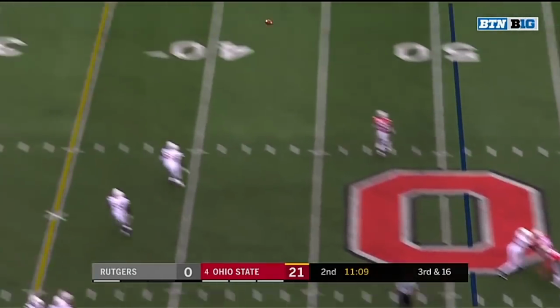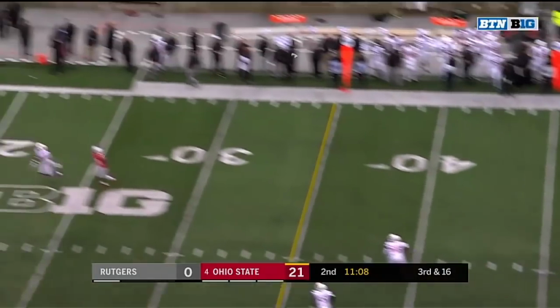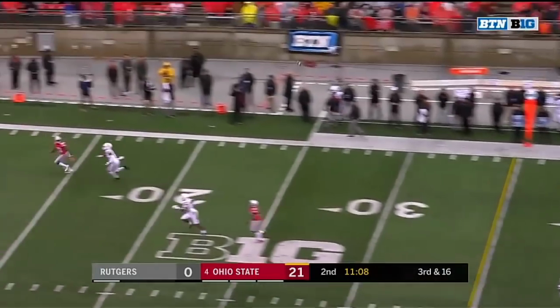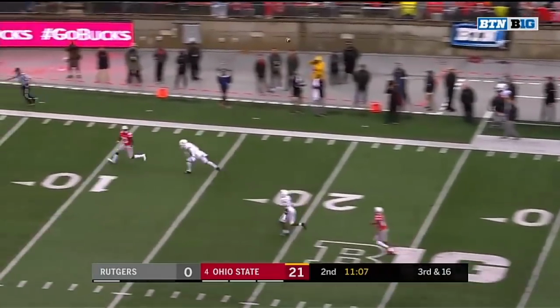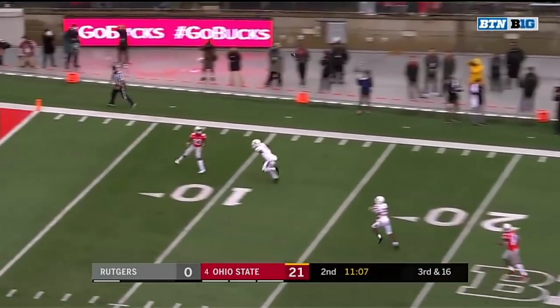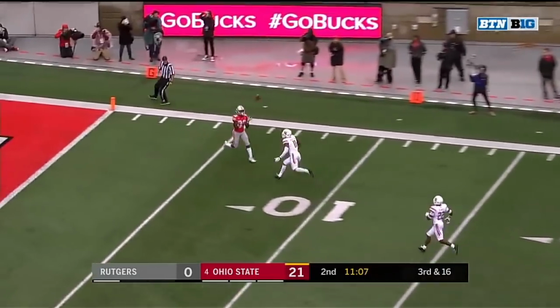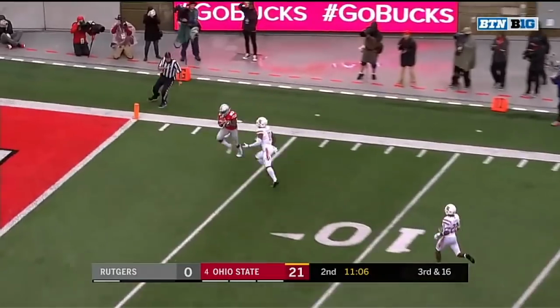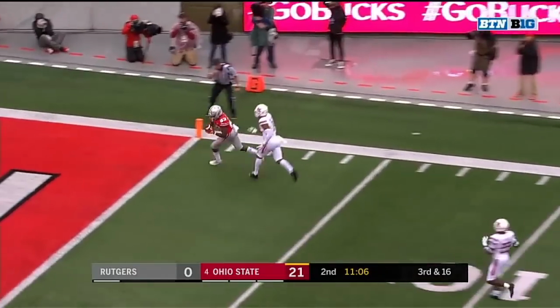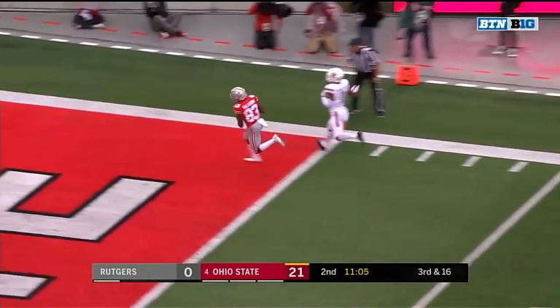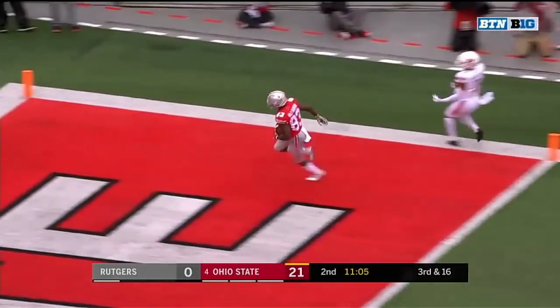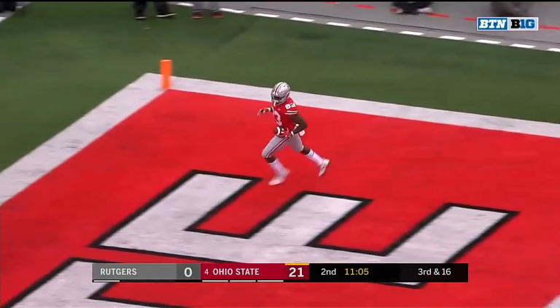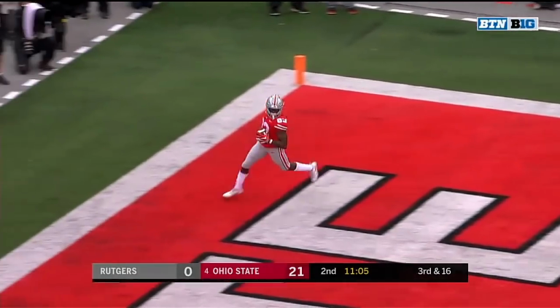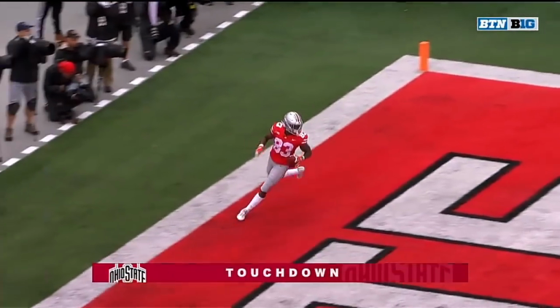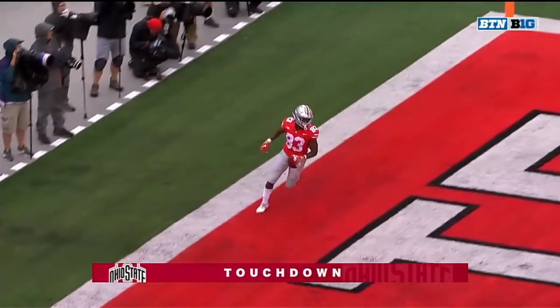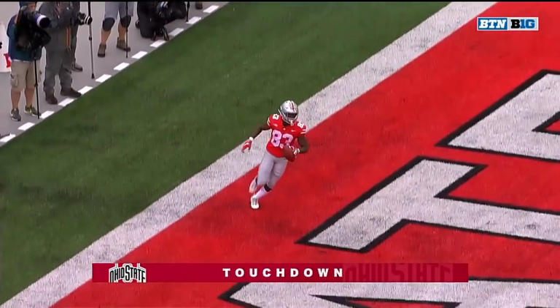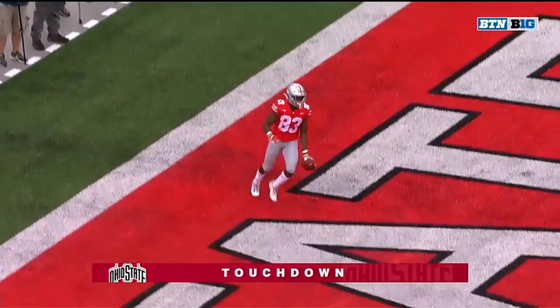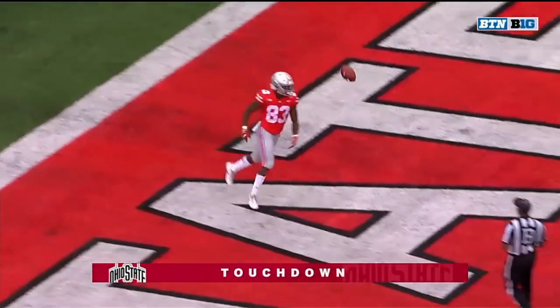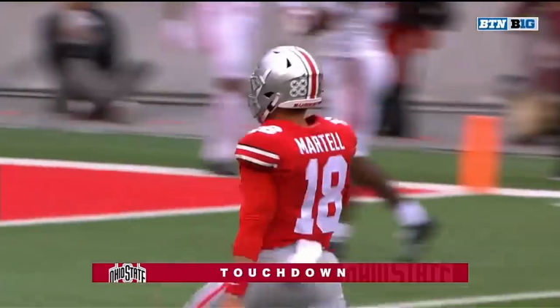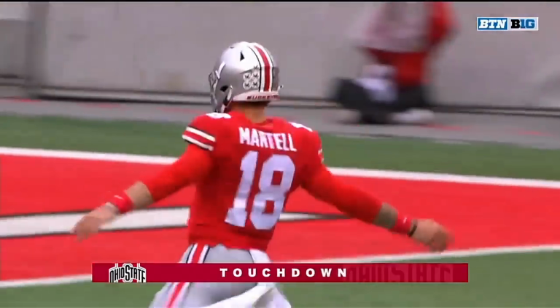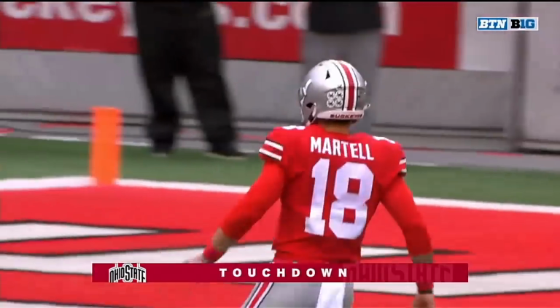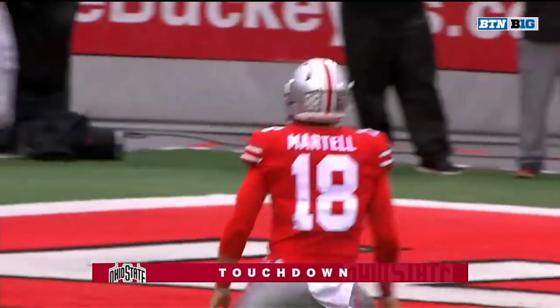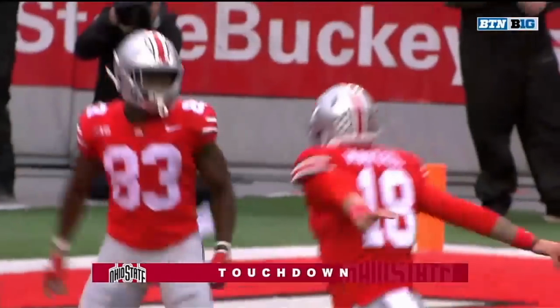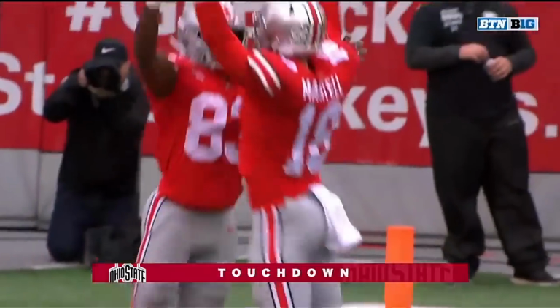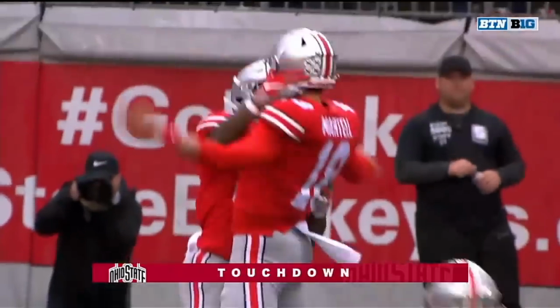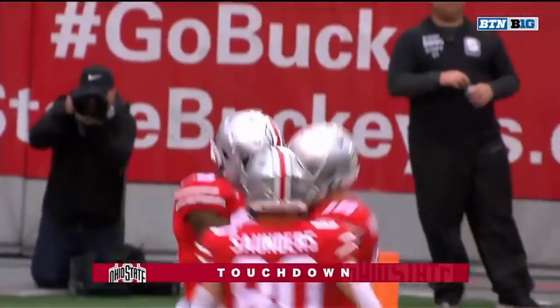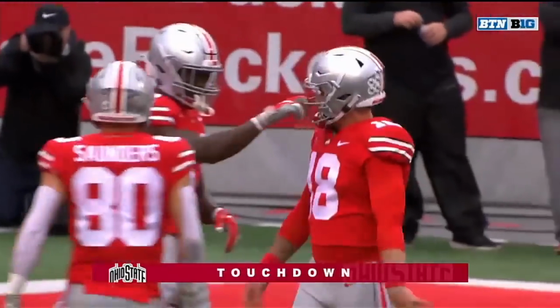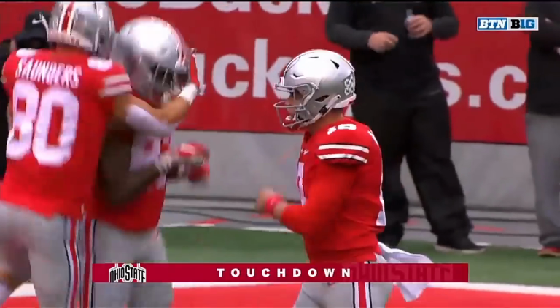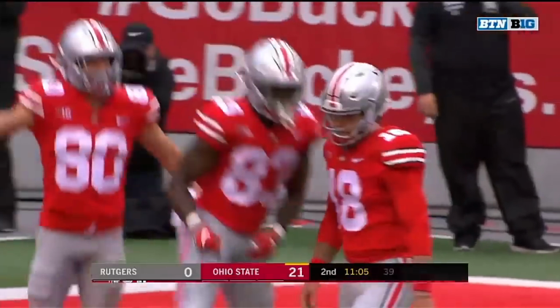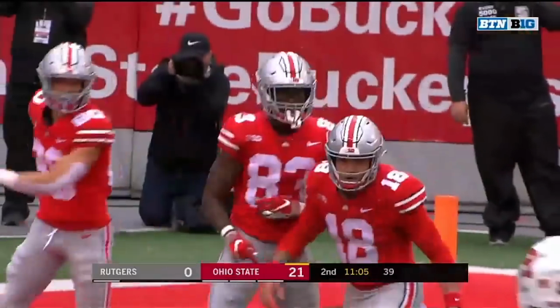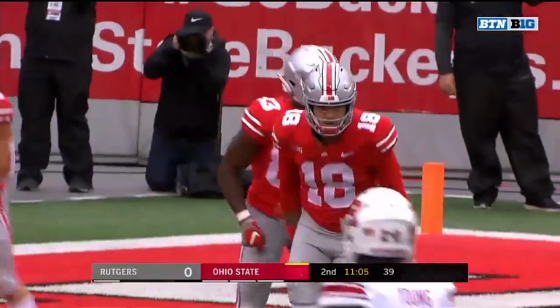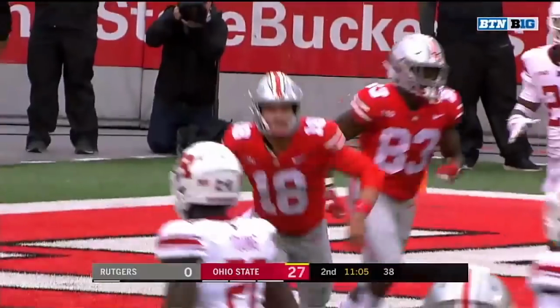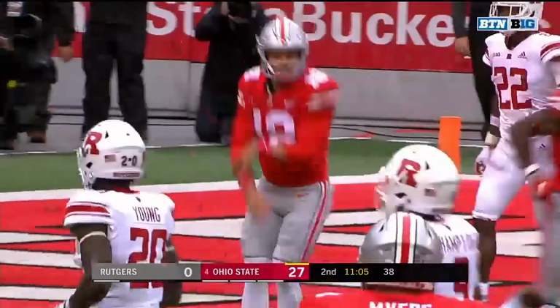Martell looking deep. He's got a man open. Caught at the five. Touchdown, McLaurin! Martell with the strike from 51 yards out.